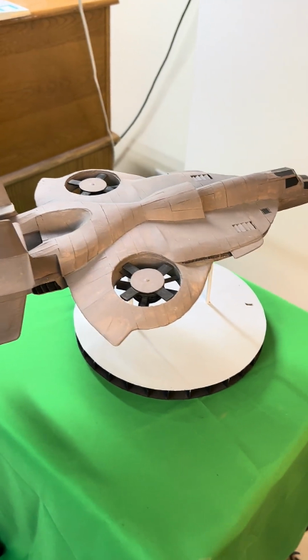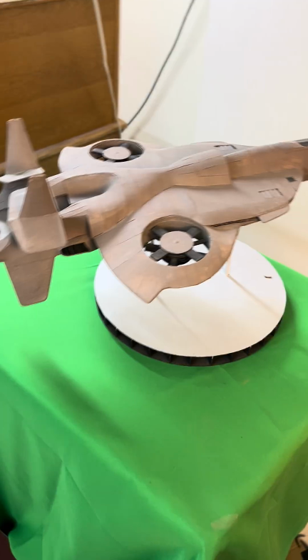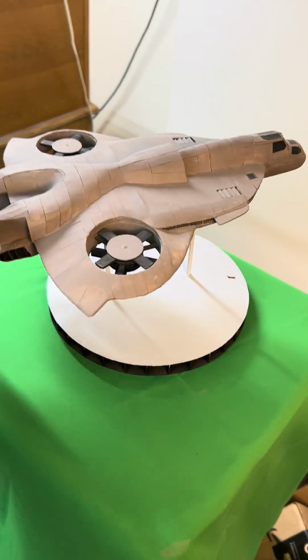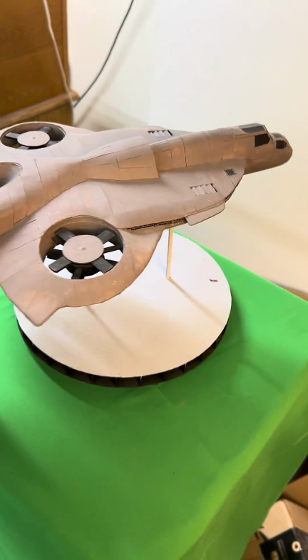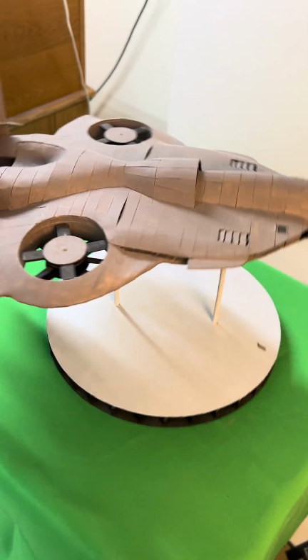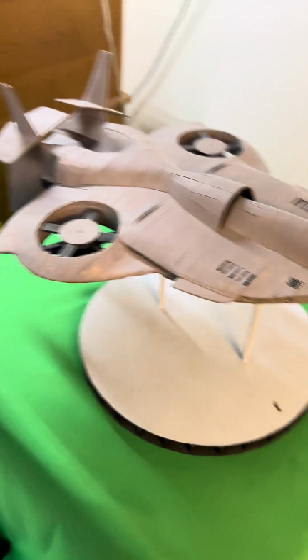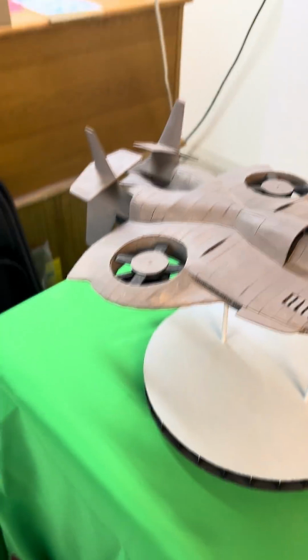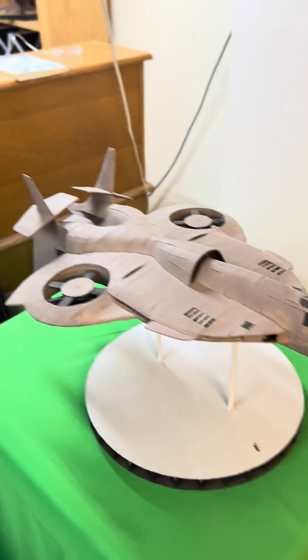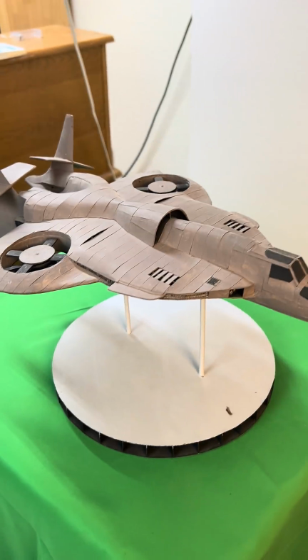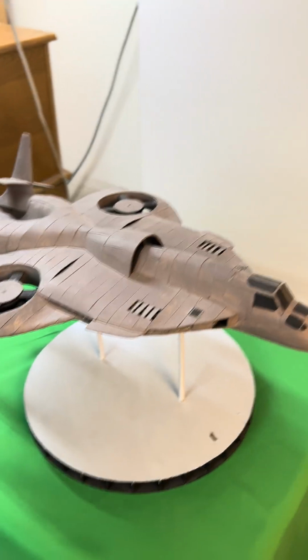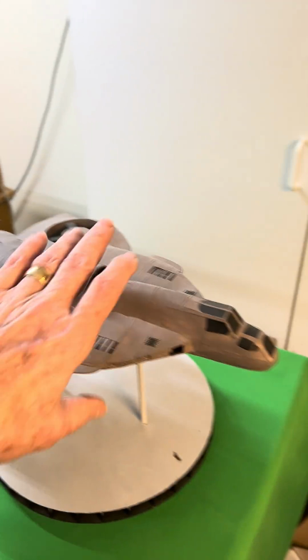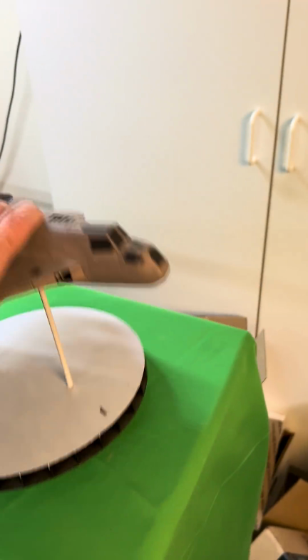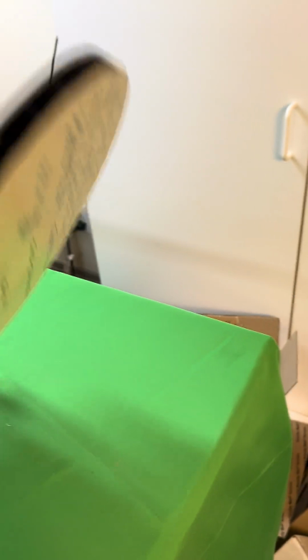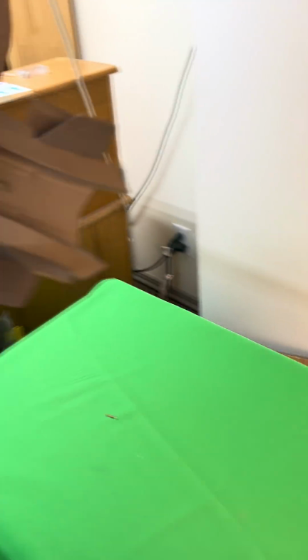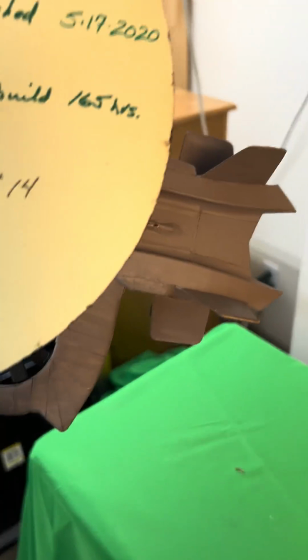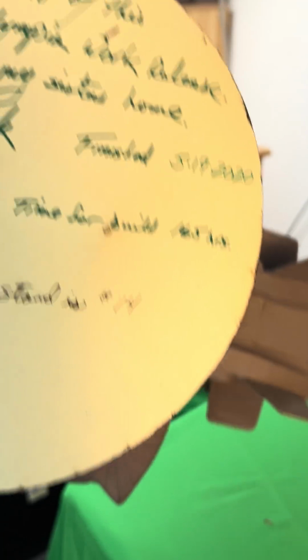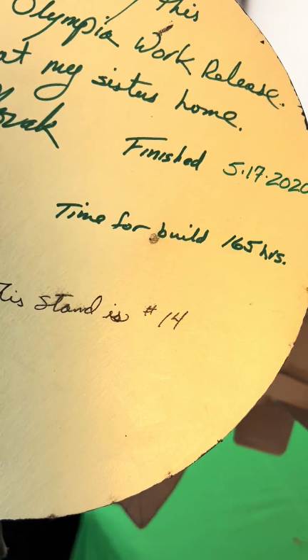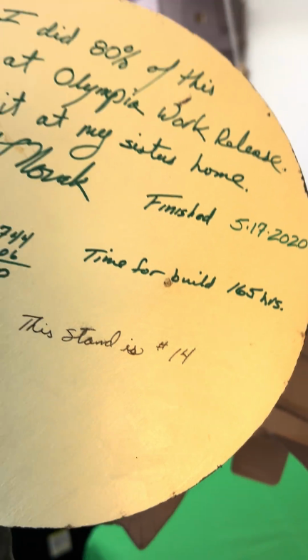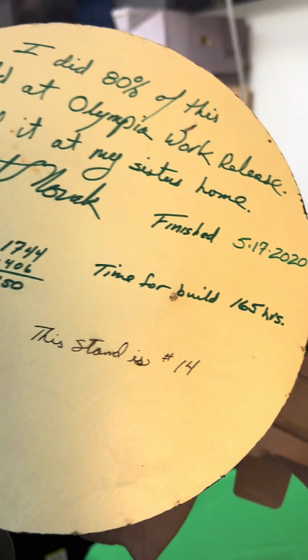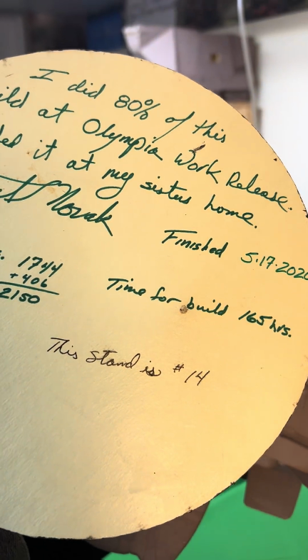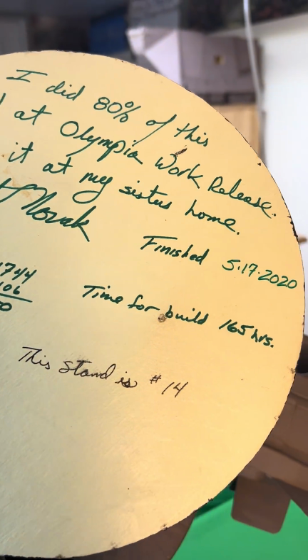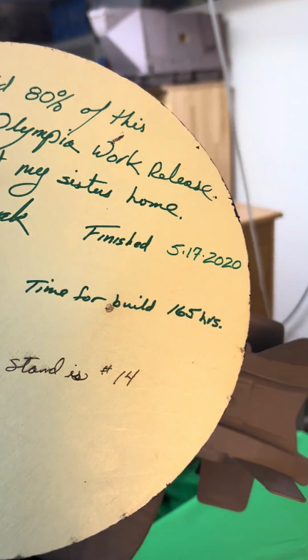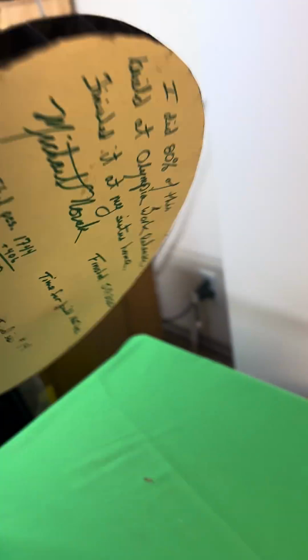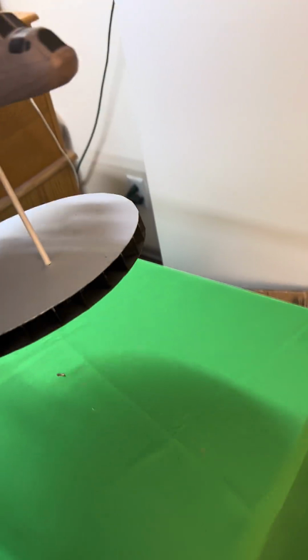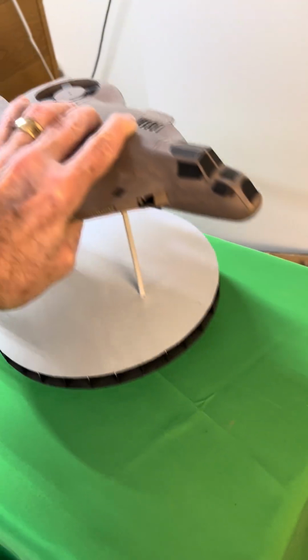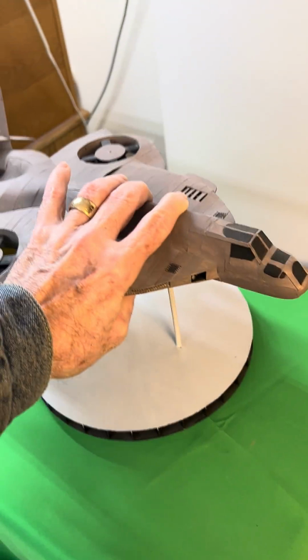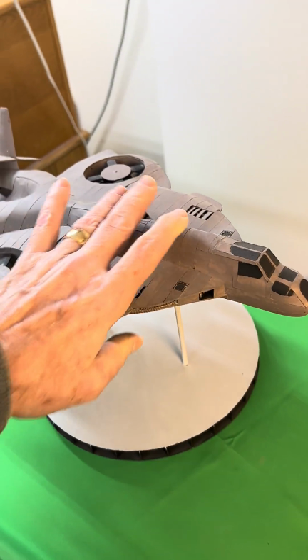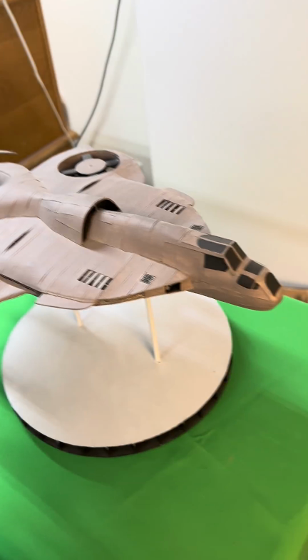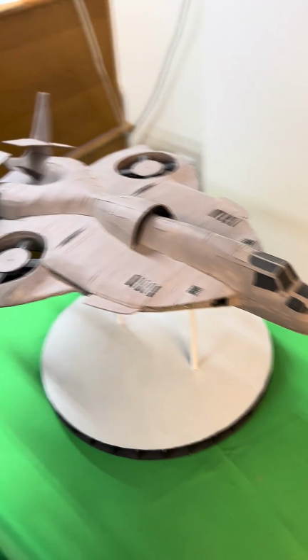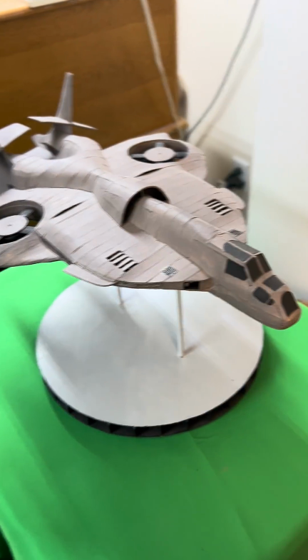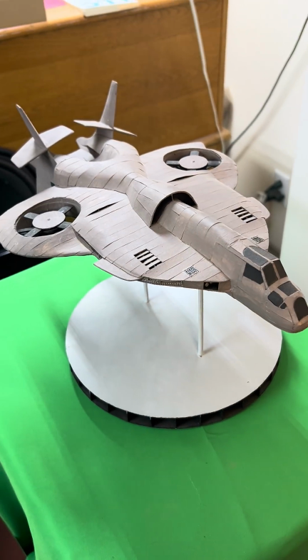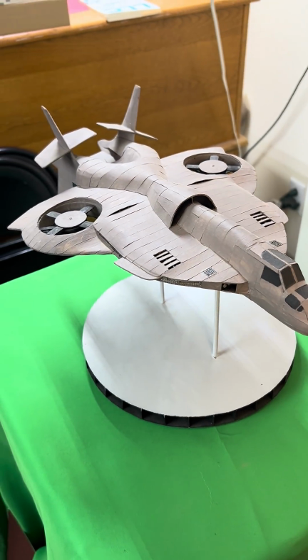Alright, Paper Army, this is a quick short, nothing serious. It took 2,150 parts, and it was 165 hours build time.